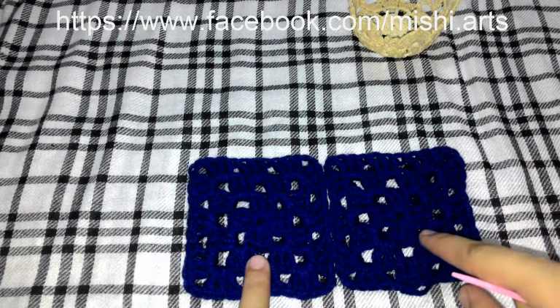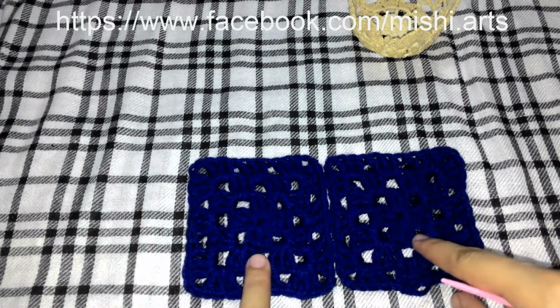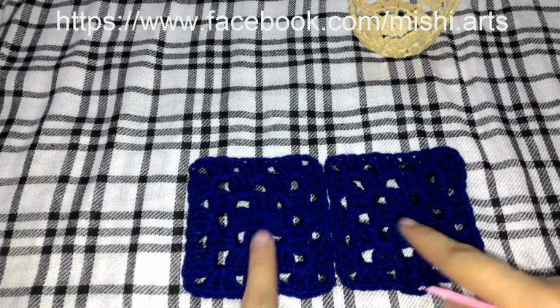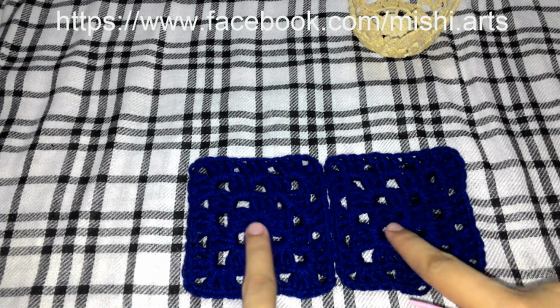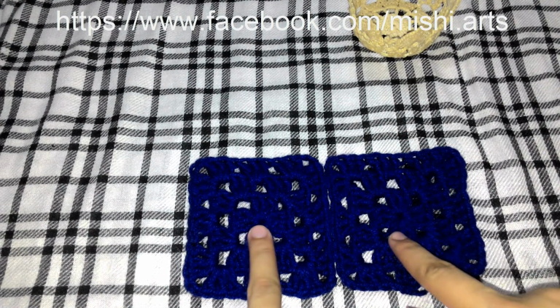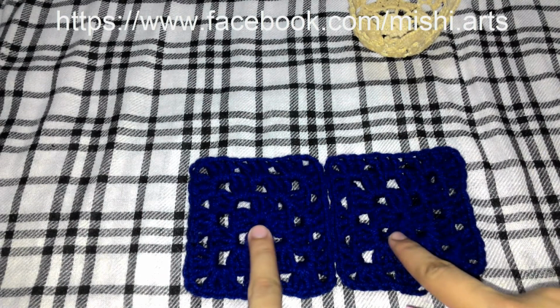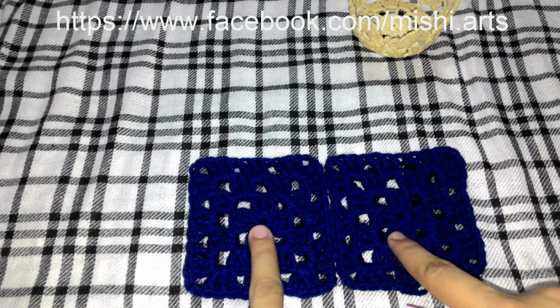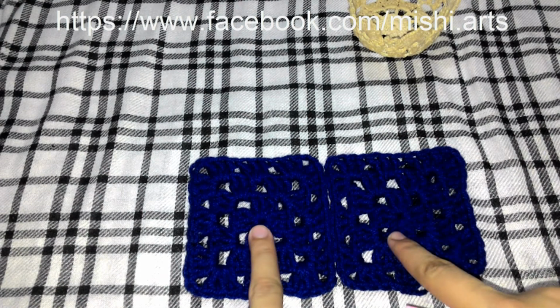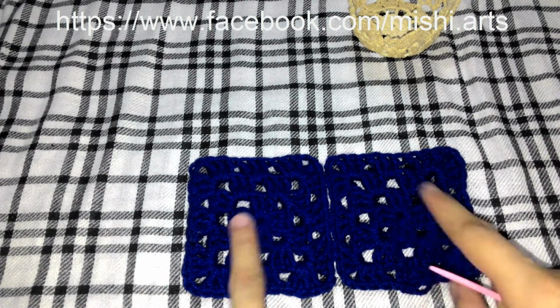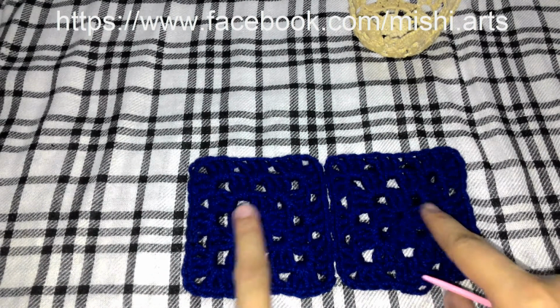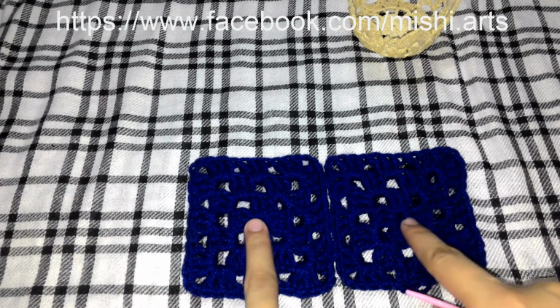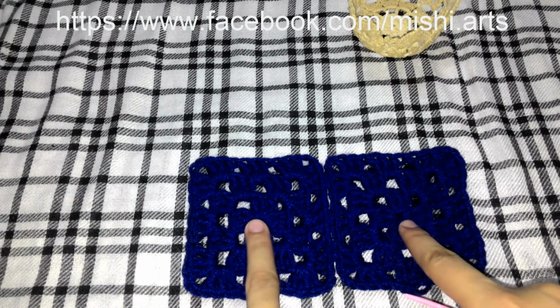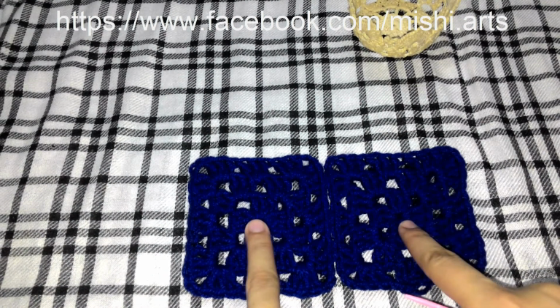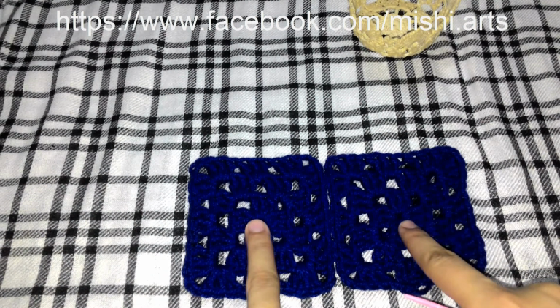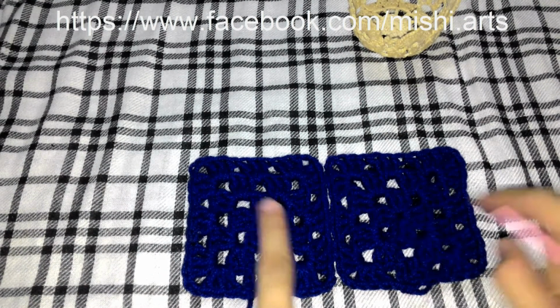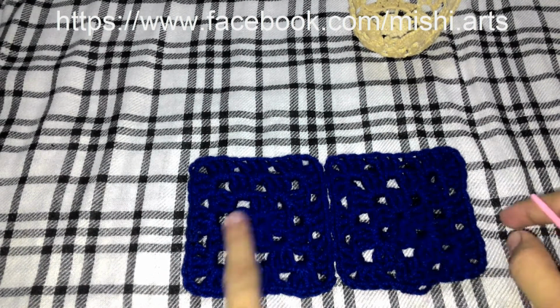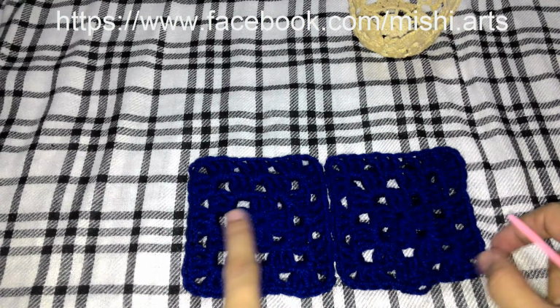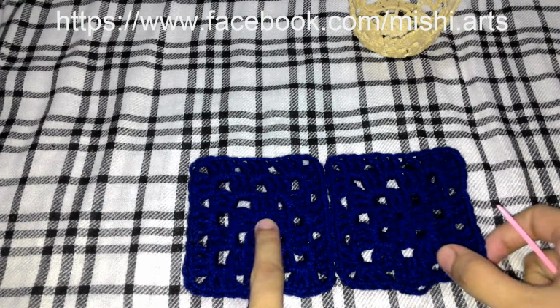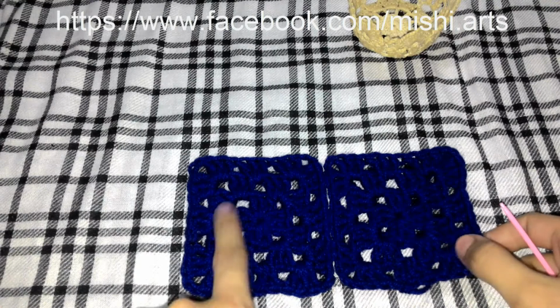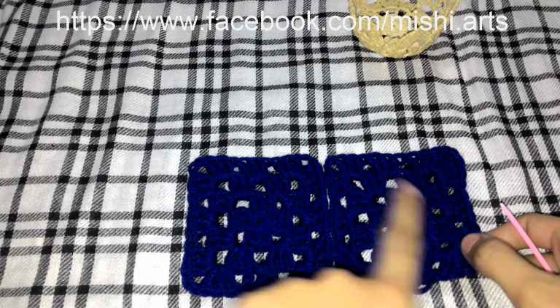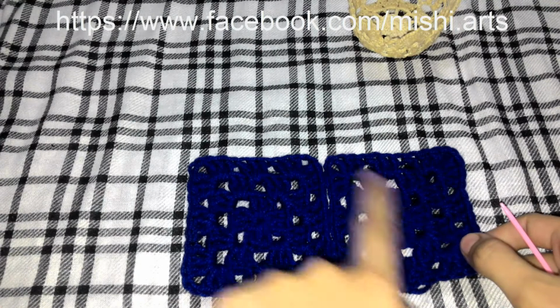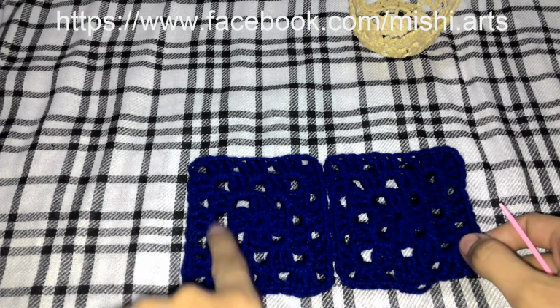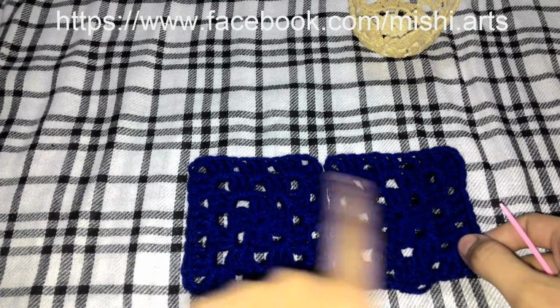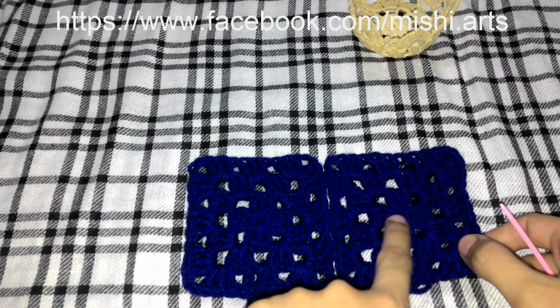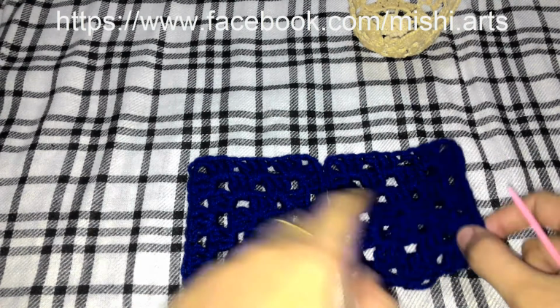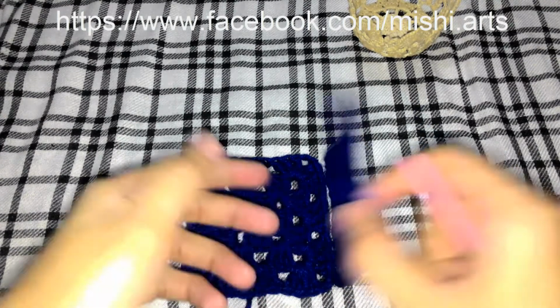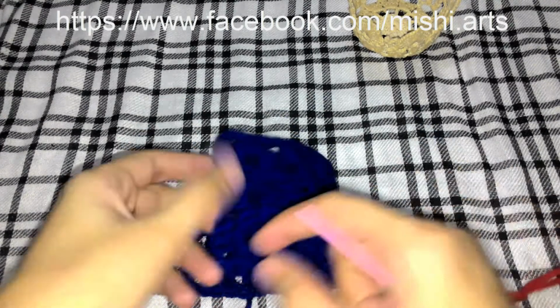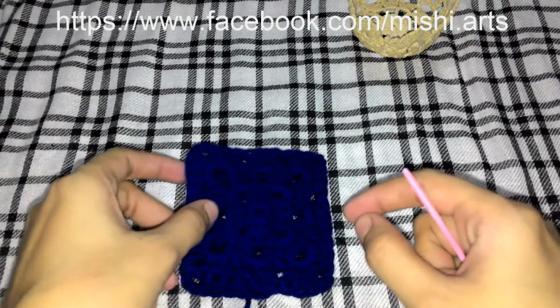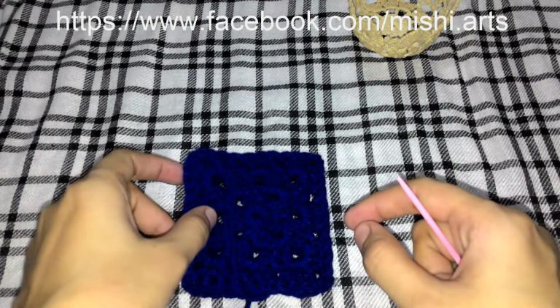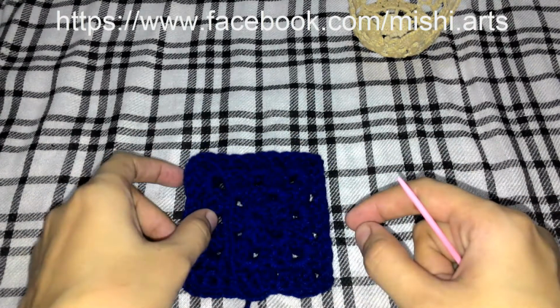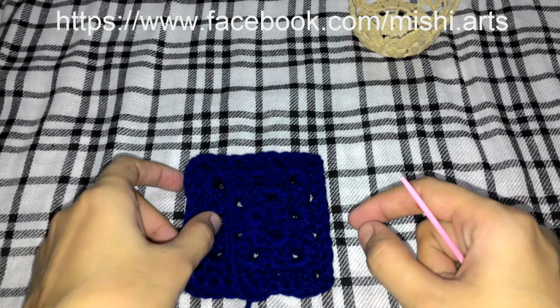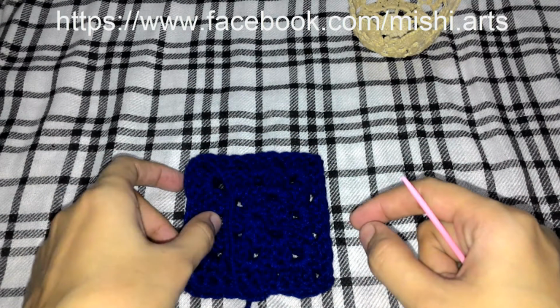We are going to place them like this — both right sides facing each other like this.